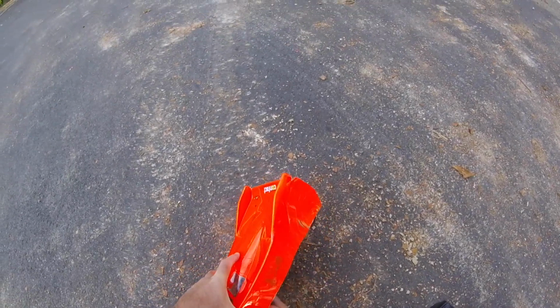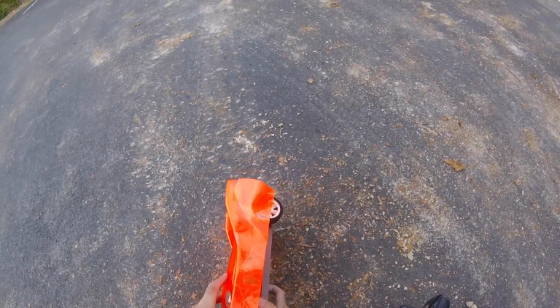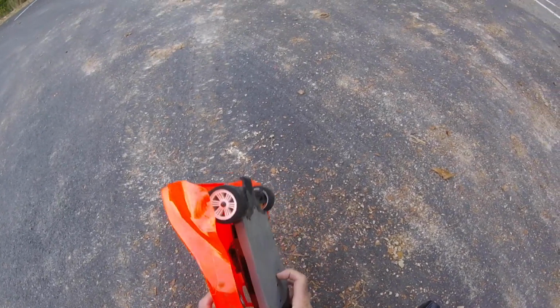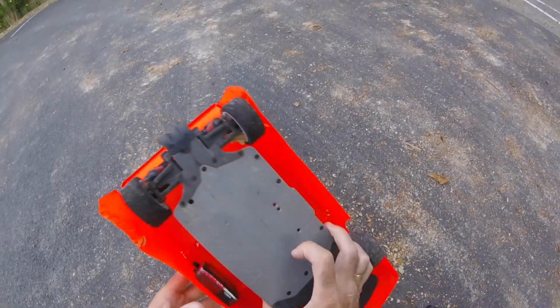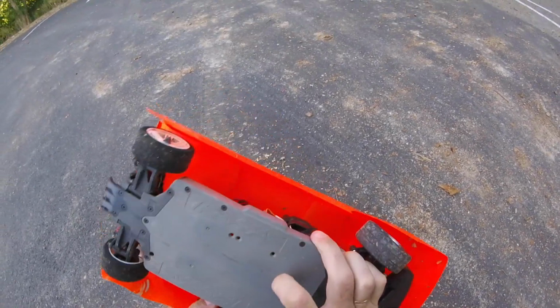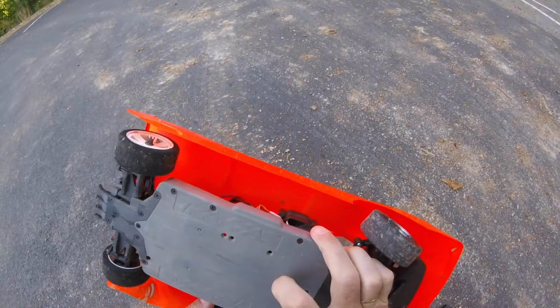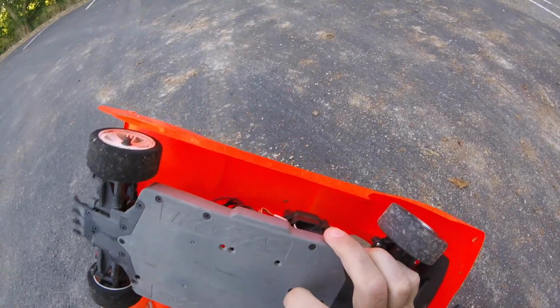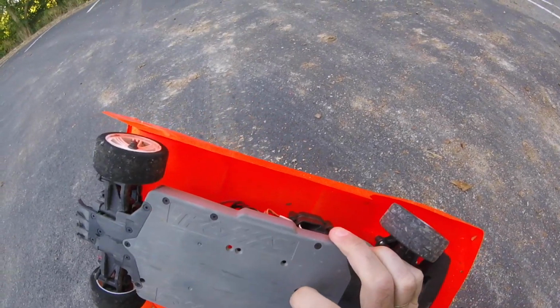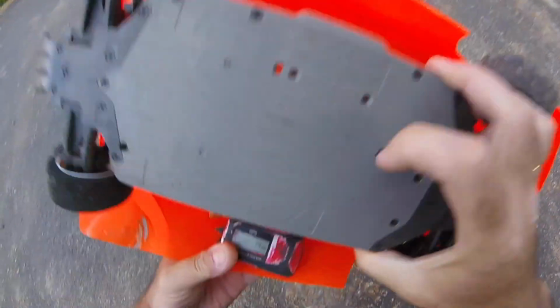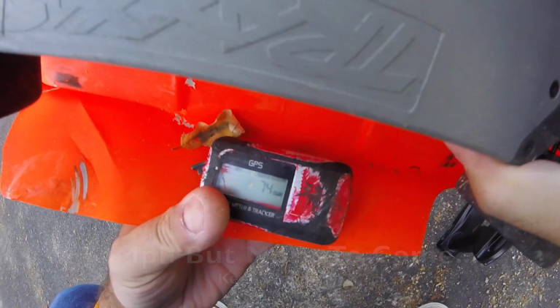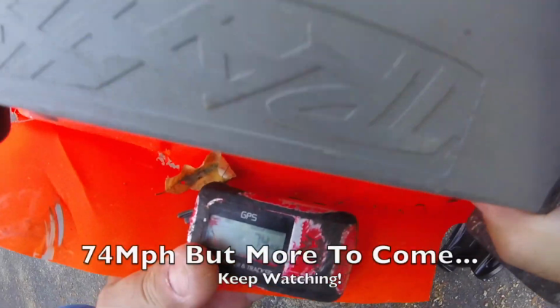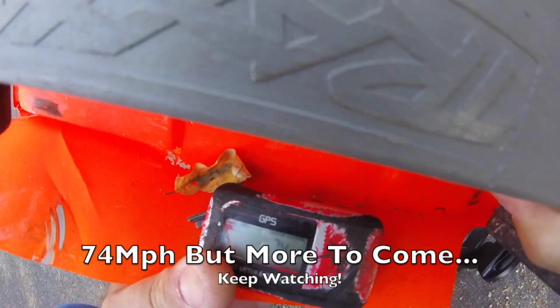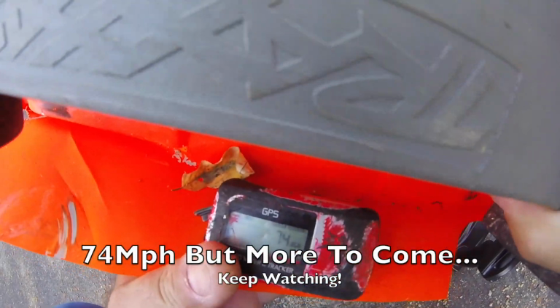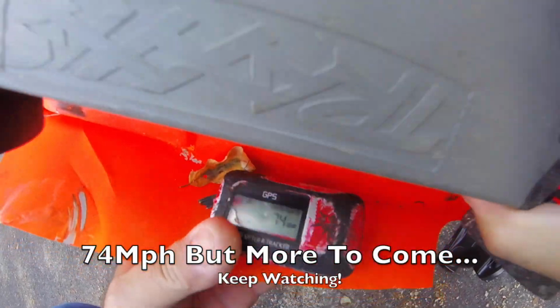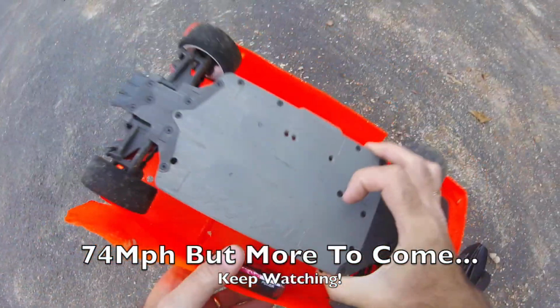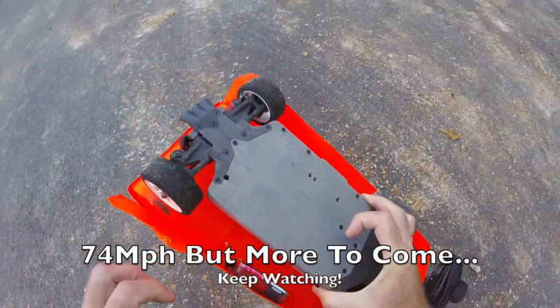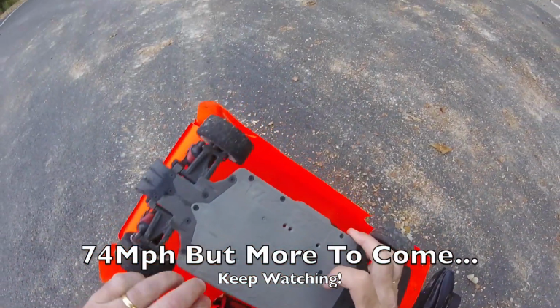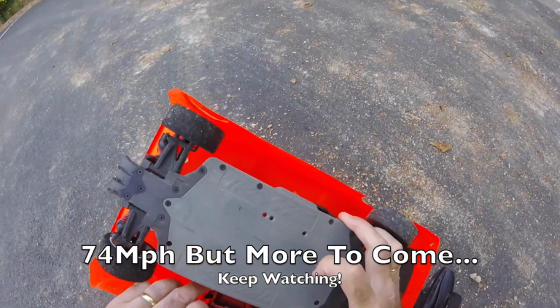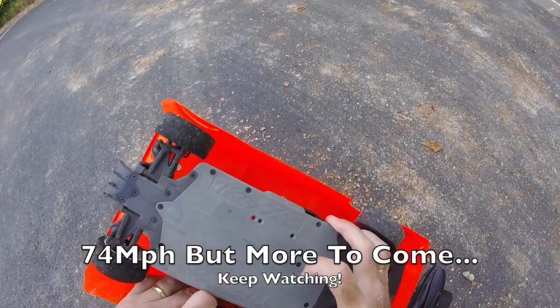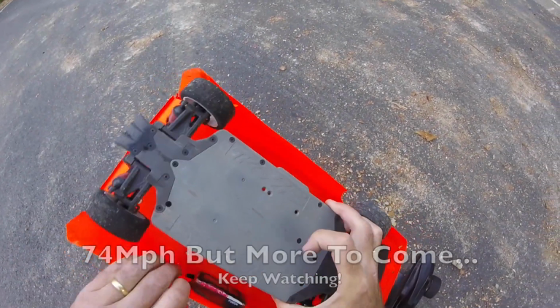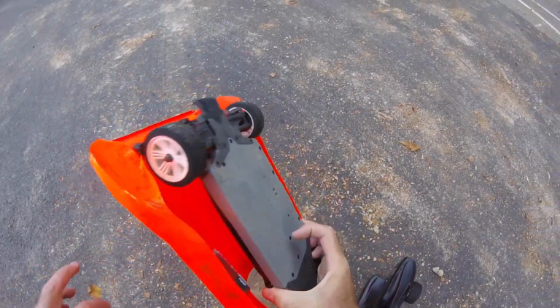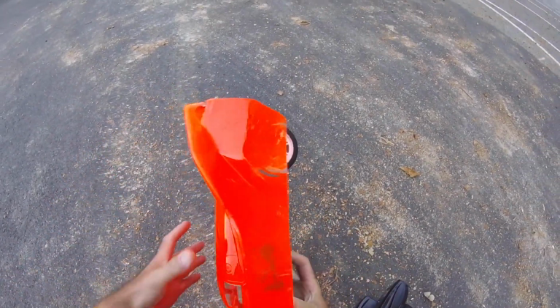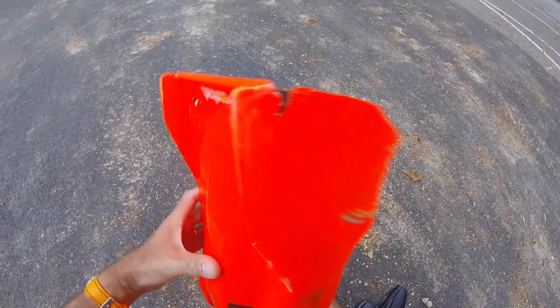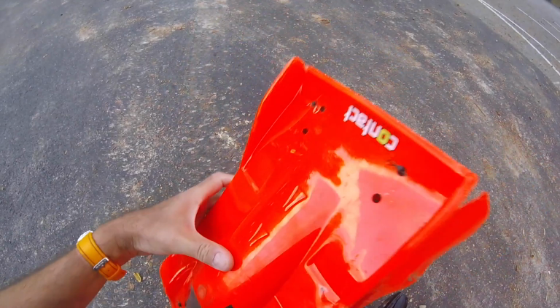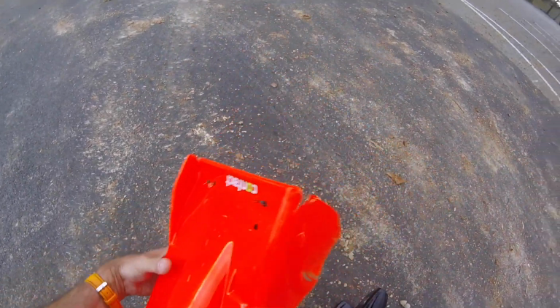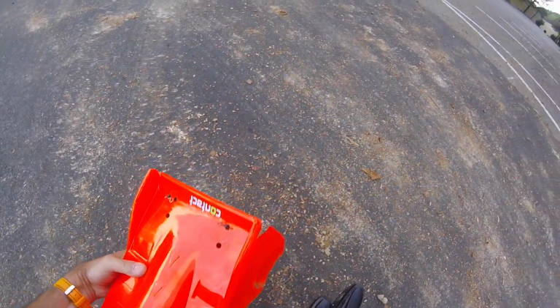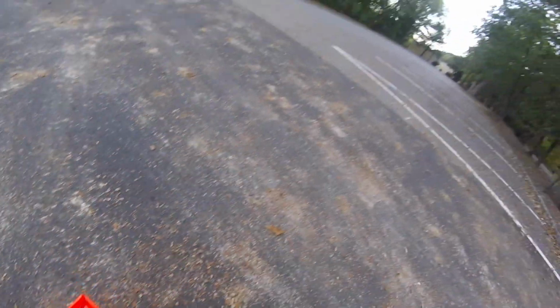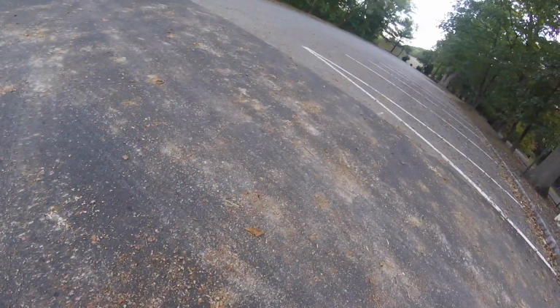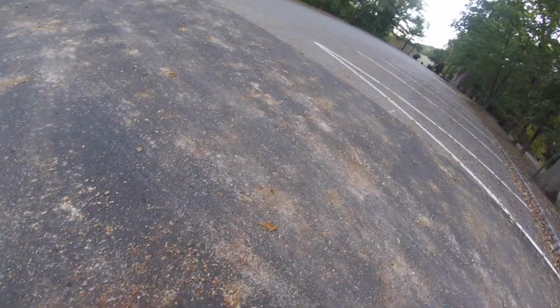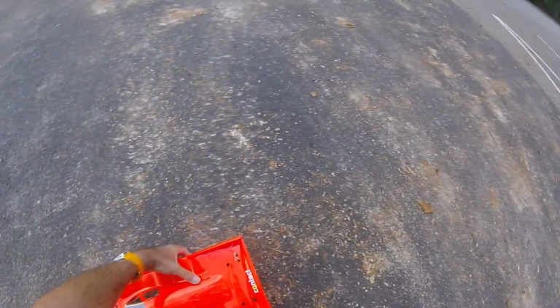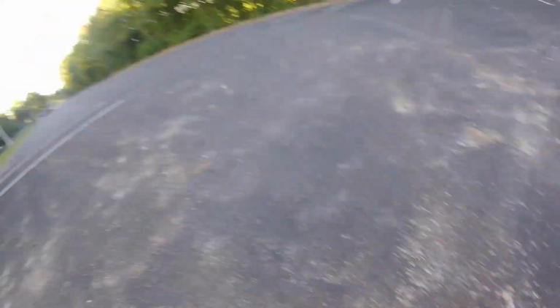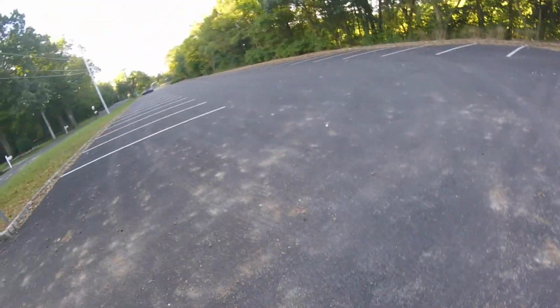So let's see if it'll be any better that time — 74 miles an hour, not bad at all. We've got a little bit more to come in there; bear in mind I'm braking for the end of the run.